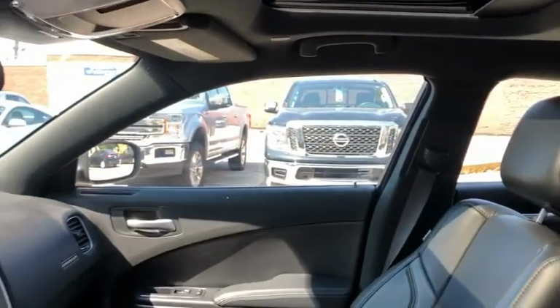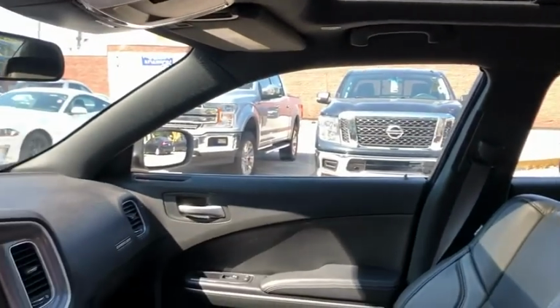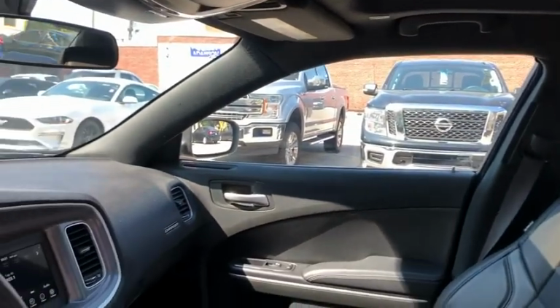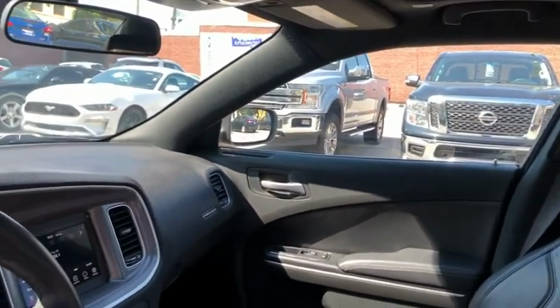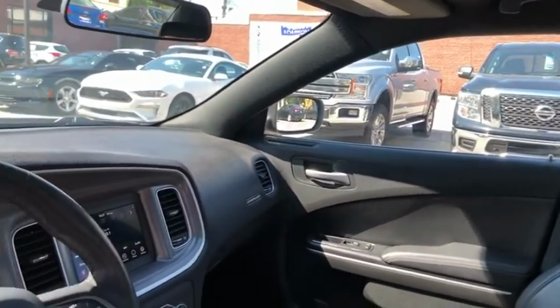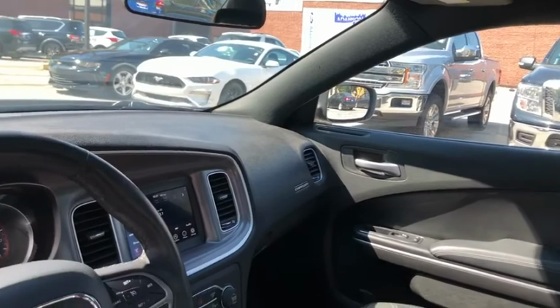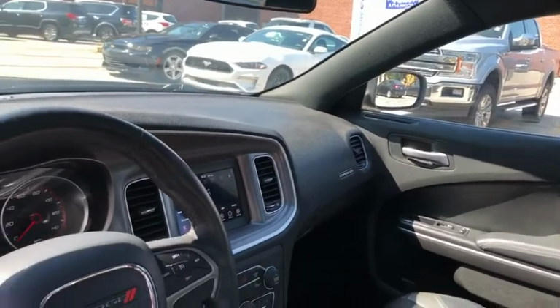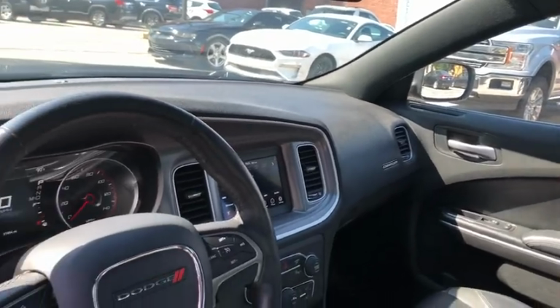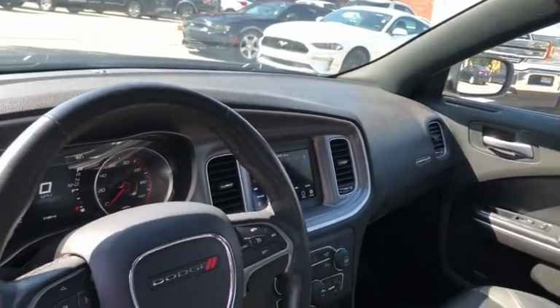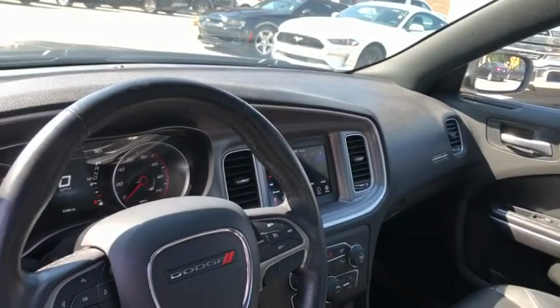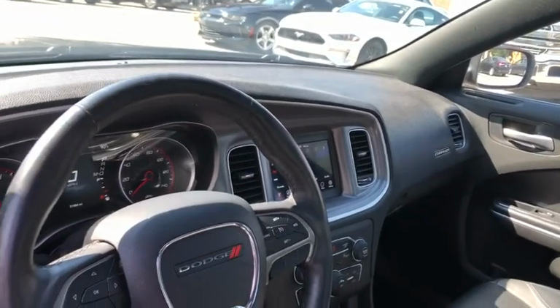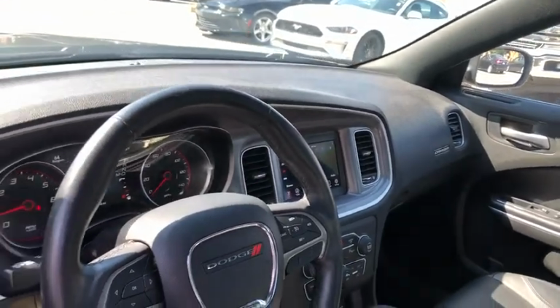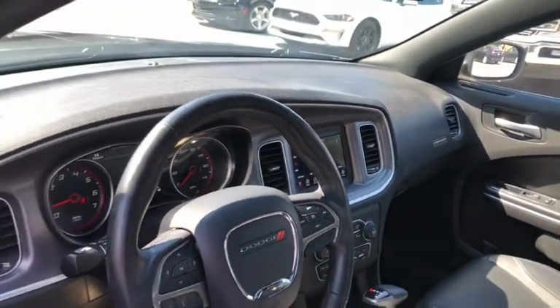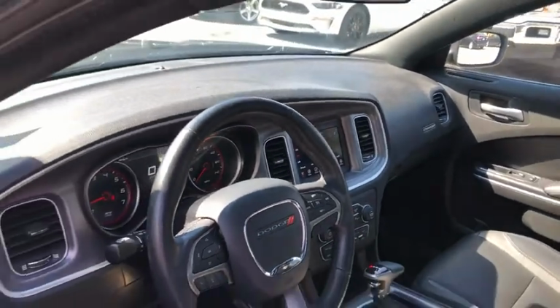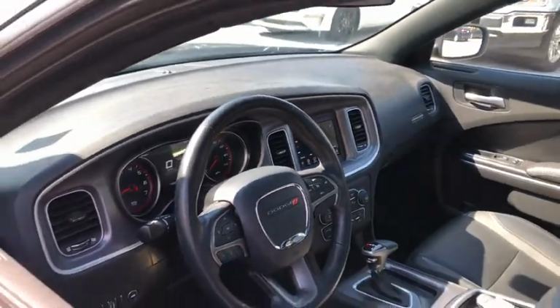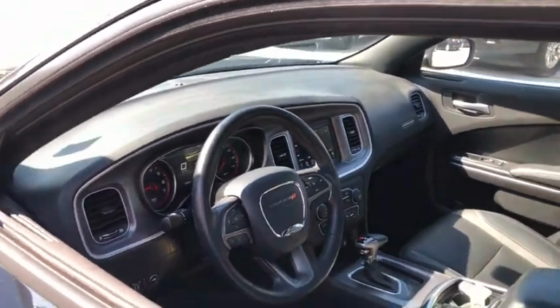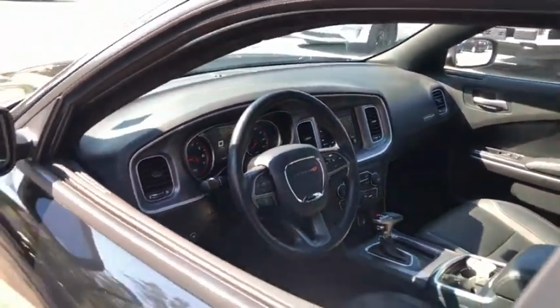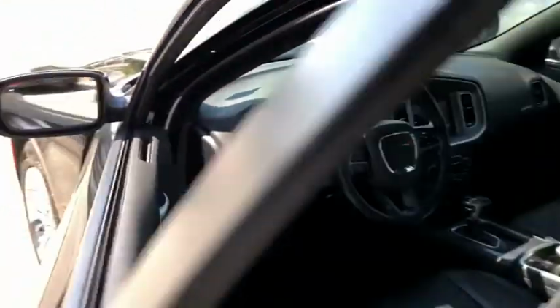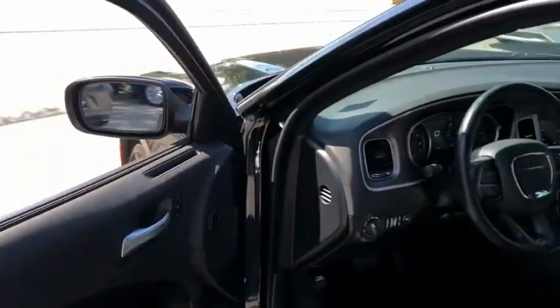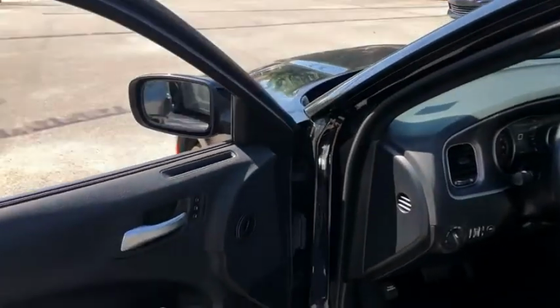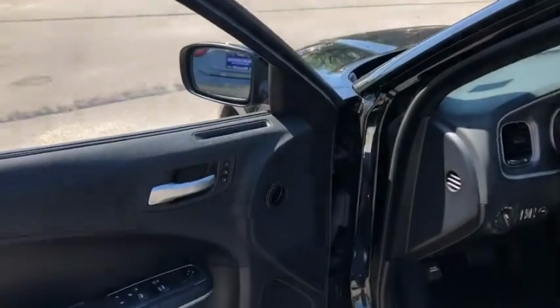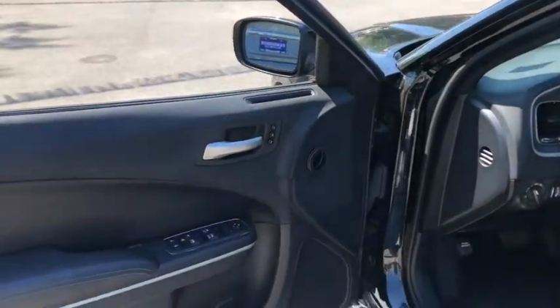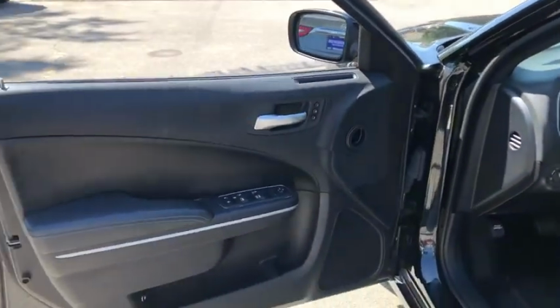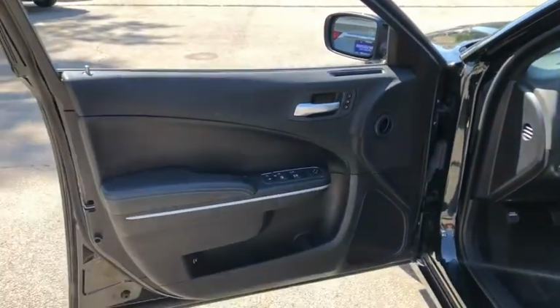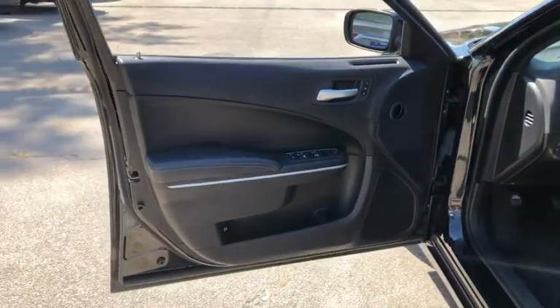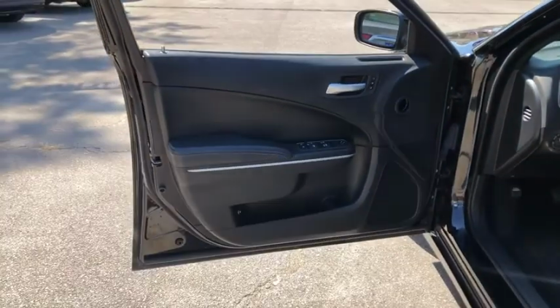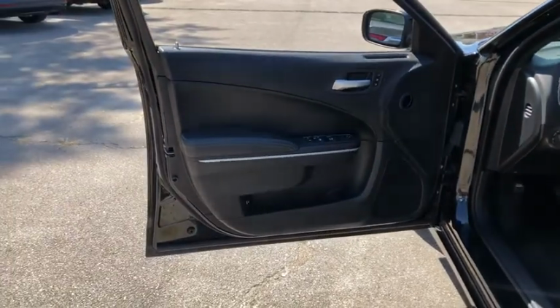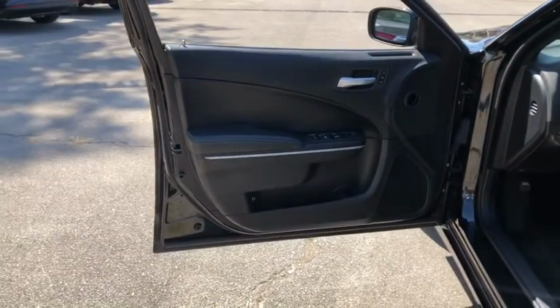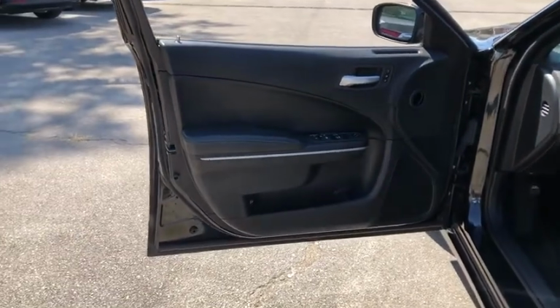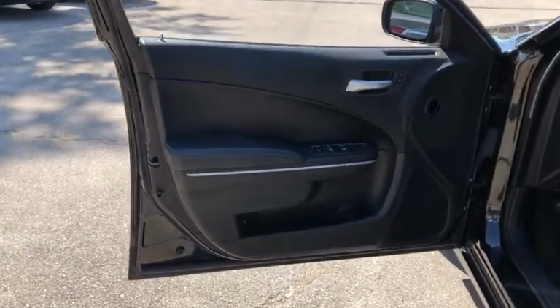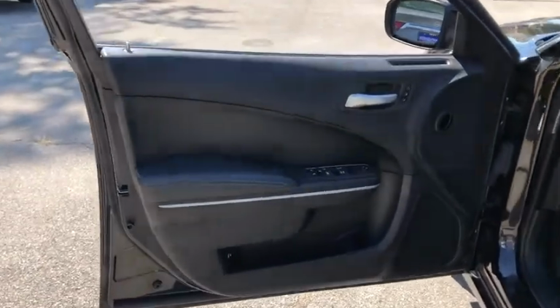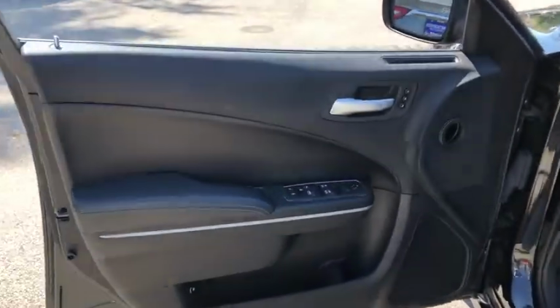Bluetooth, leather-wrapped steering wheel, adjustable steering wheel, power steering, aluminum wheels, cruise control, floor mats, keyless start, four-wheel disc brakes, rear defrost, and trip computer.